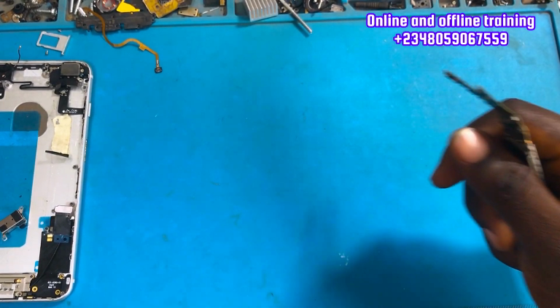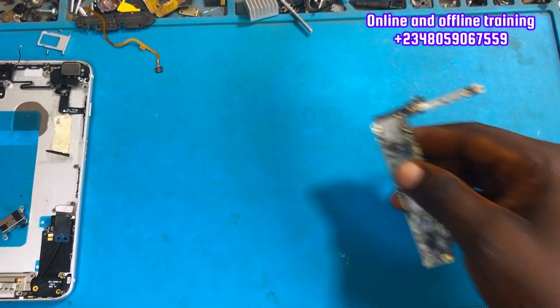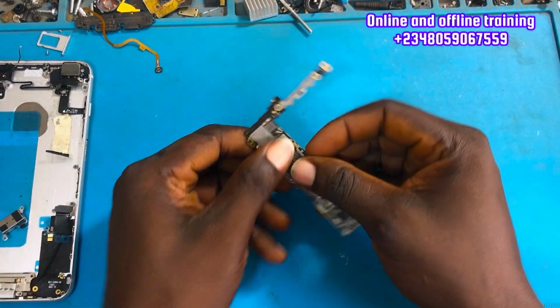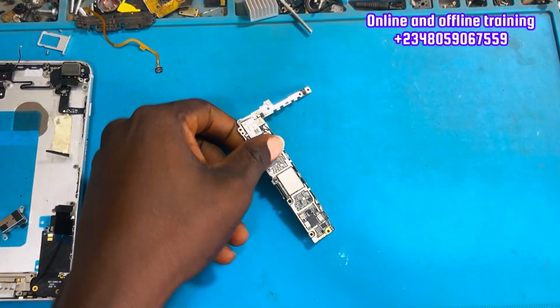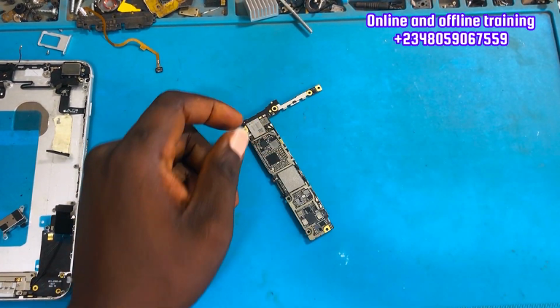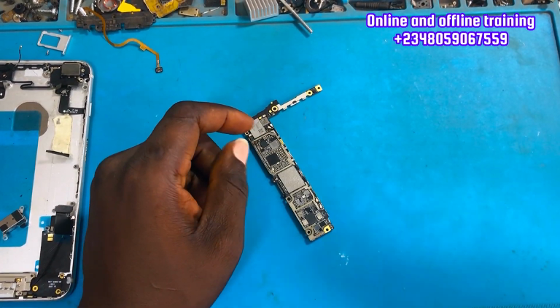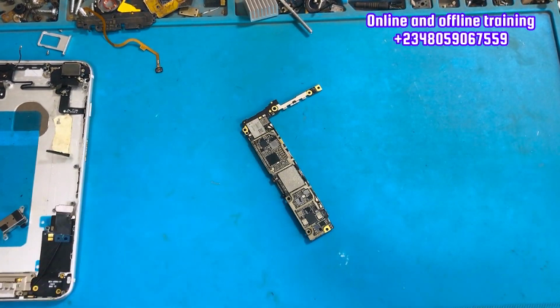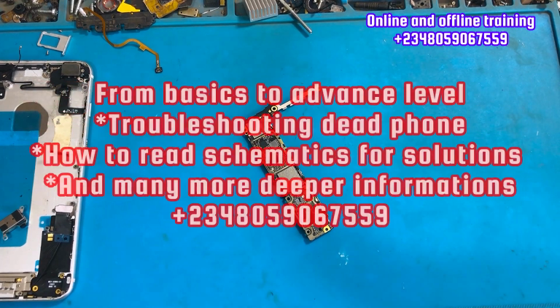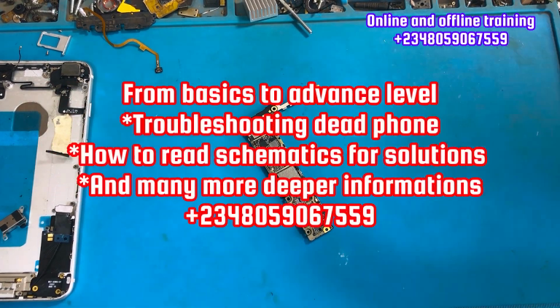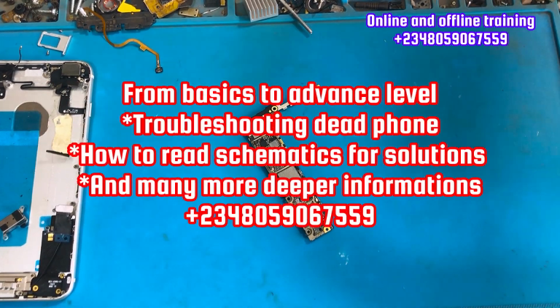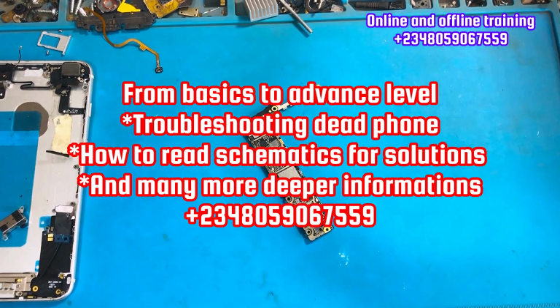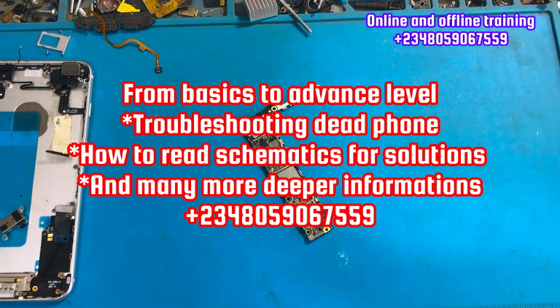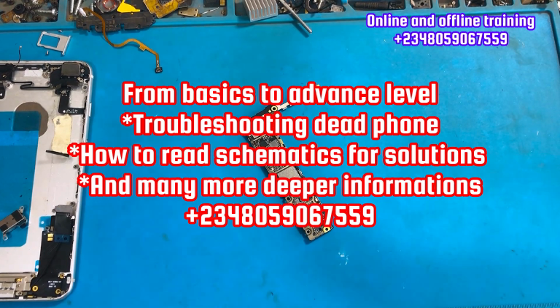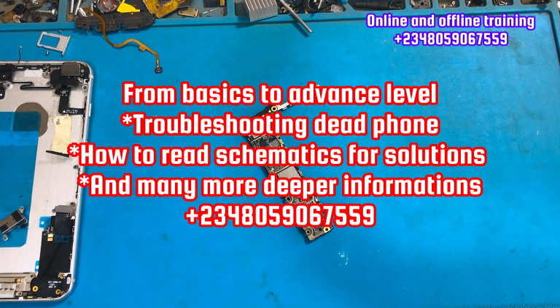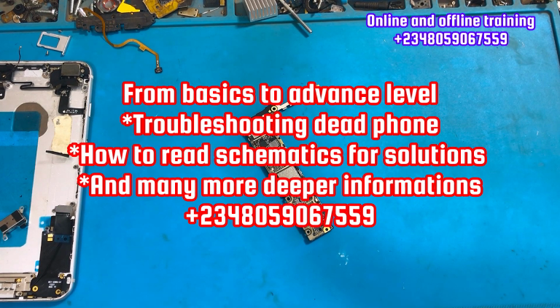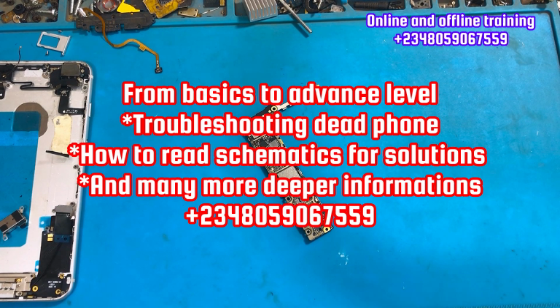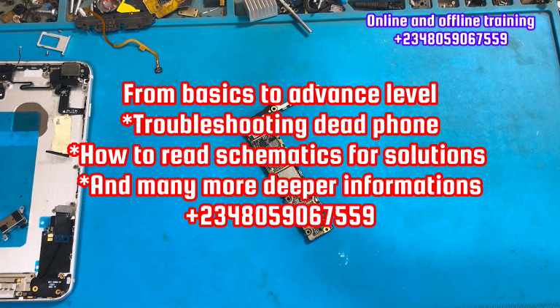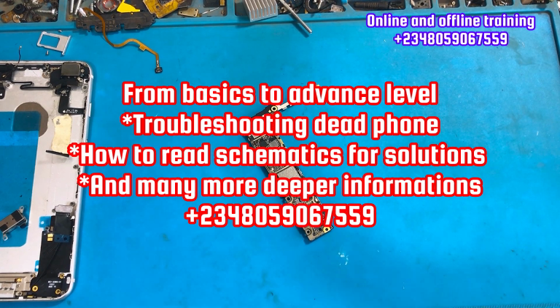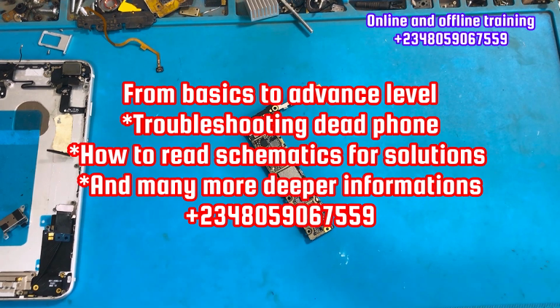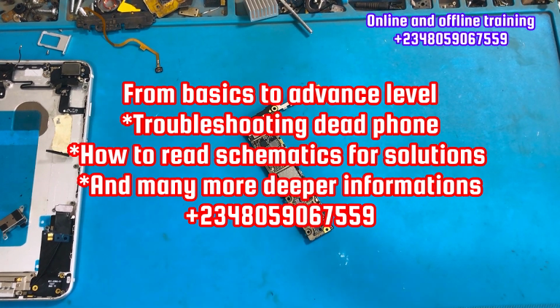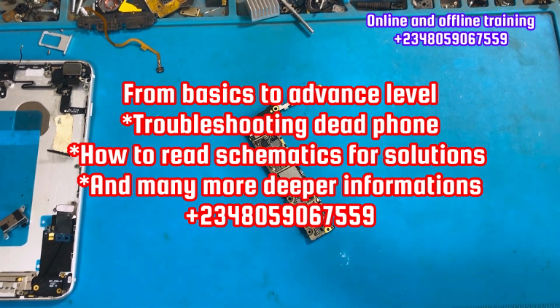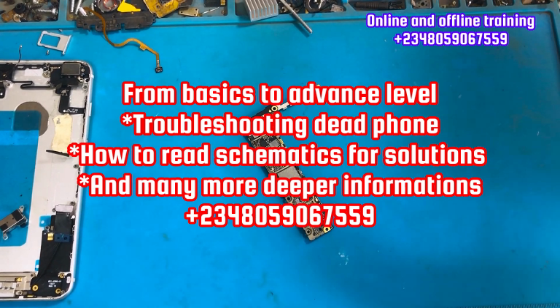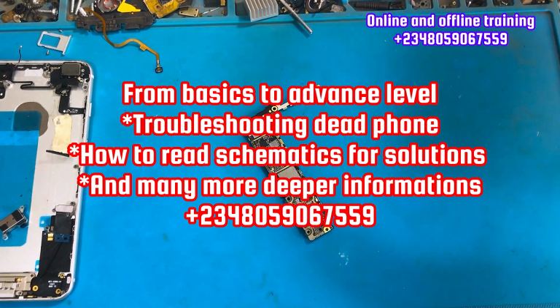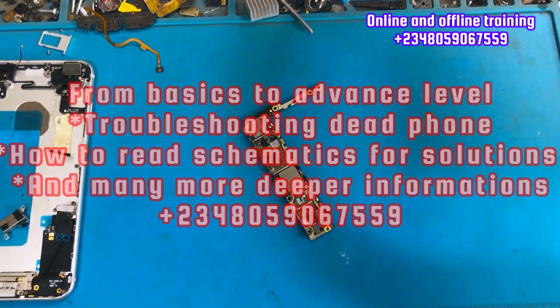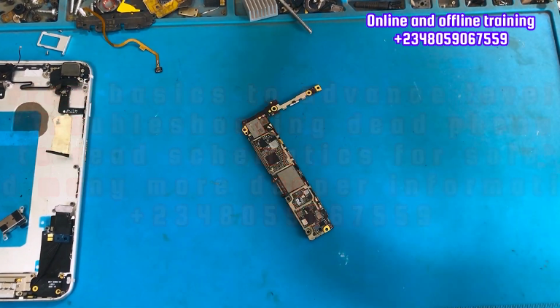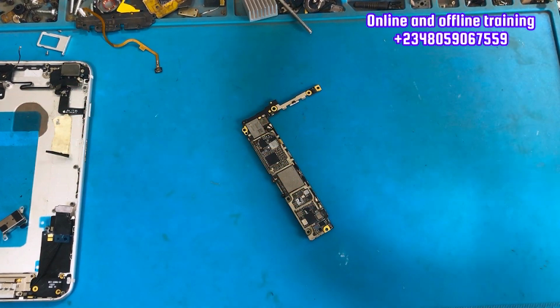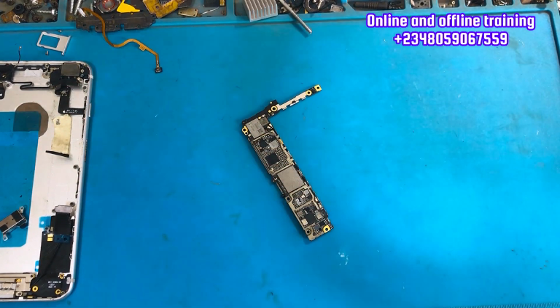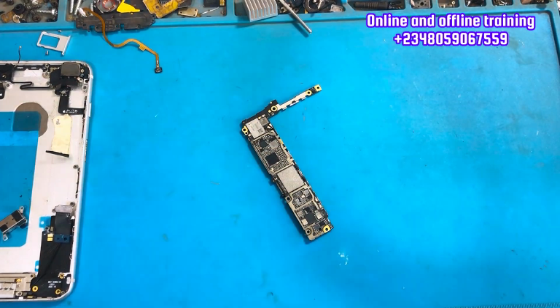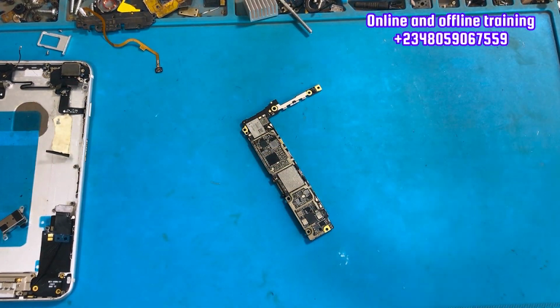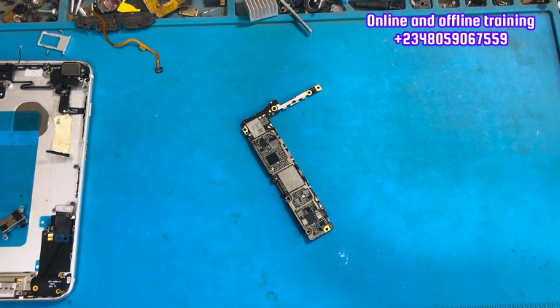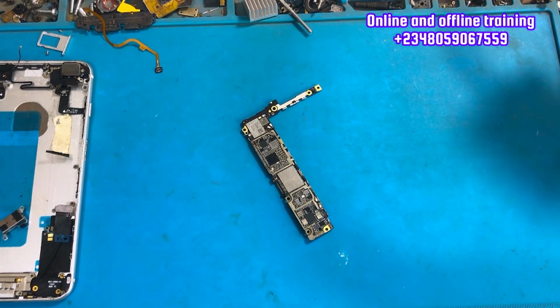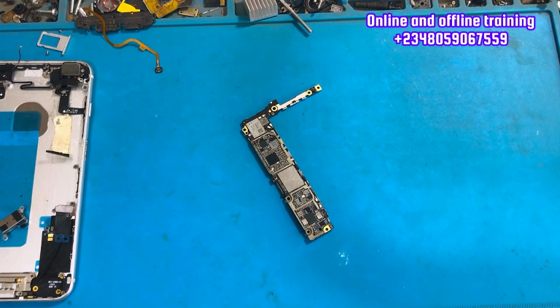Before we move to the next step, I want to introduce you to our online class where we train you to be better technicians. If you're interested, our numbers are on the screen. We teach the full details of mobile phone troubleshooting.